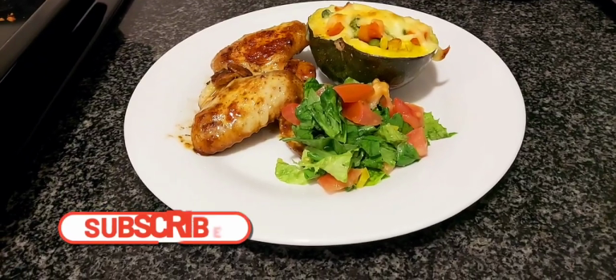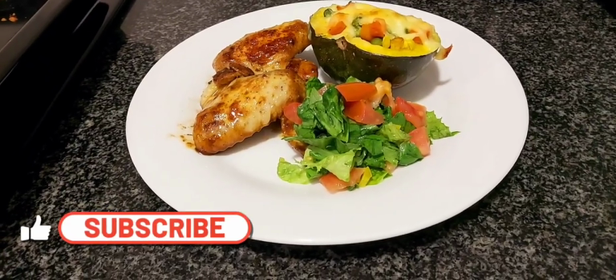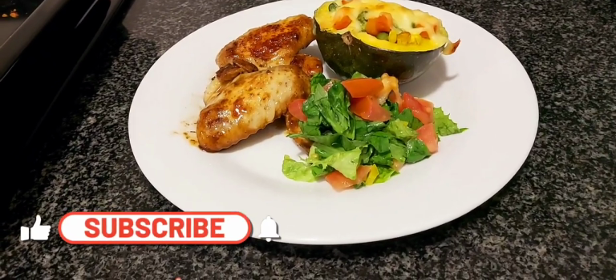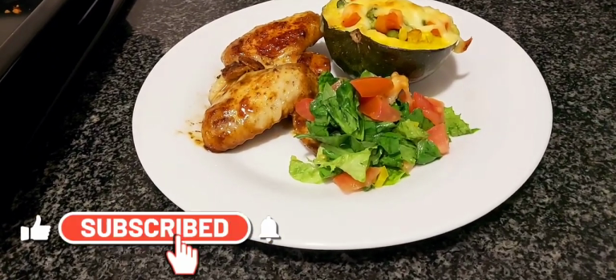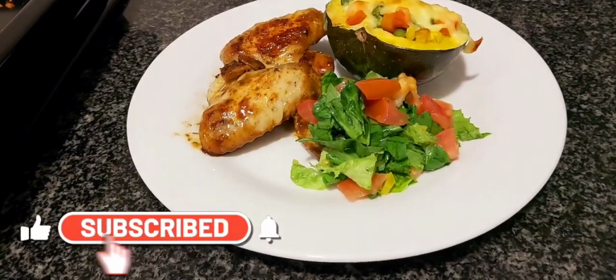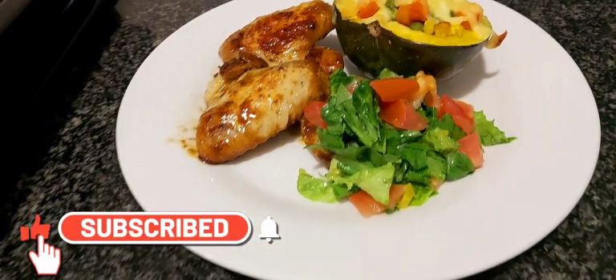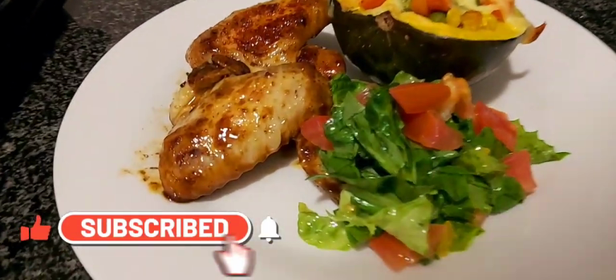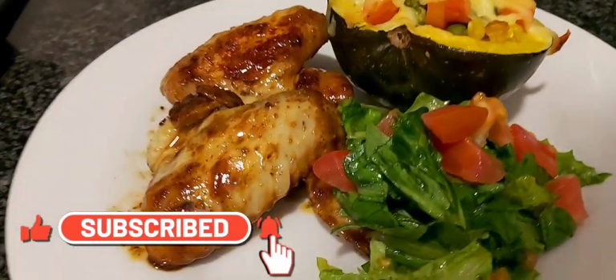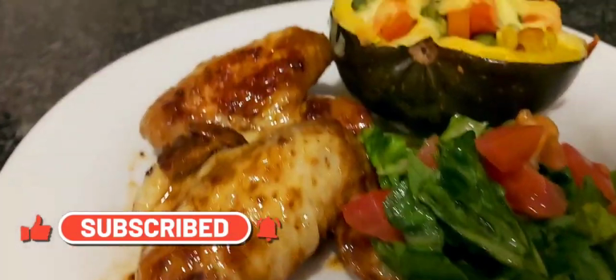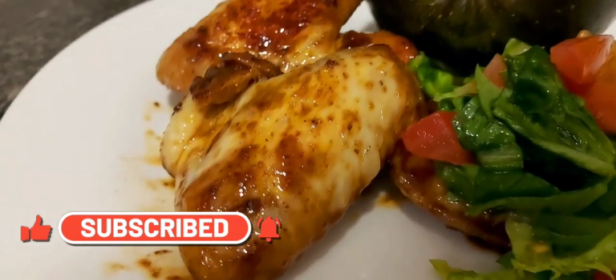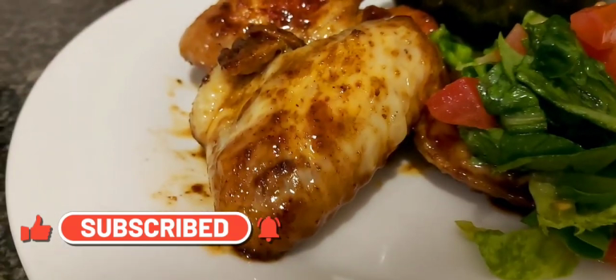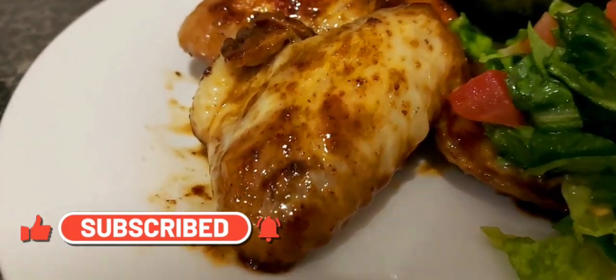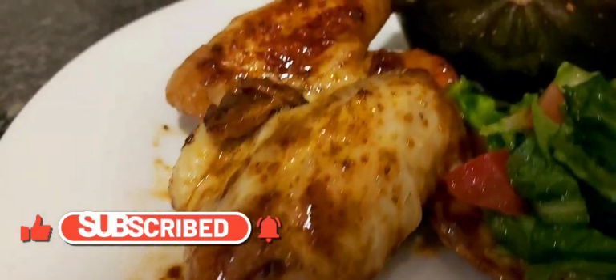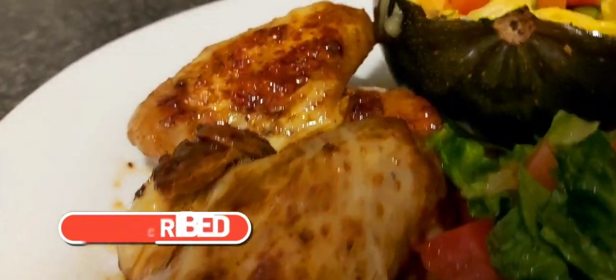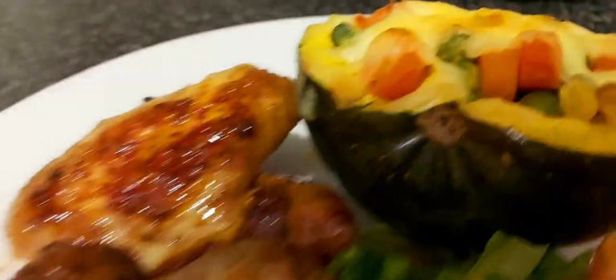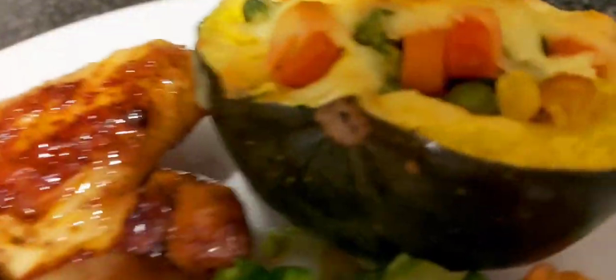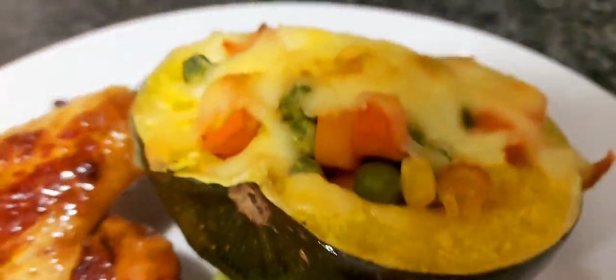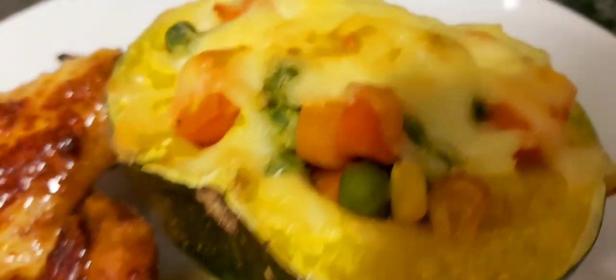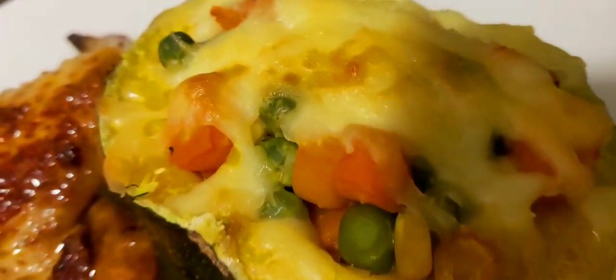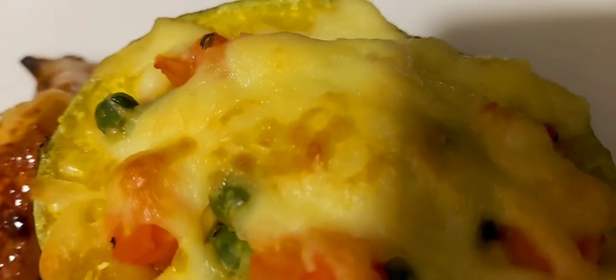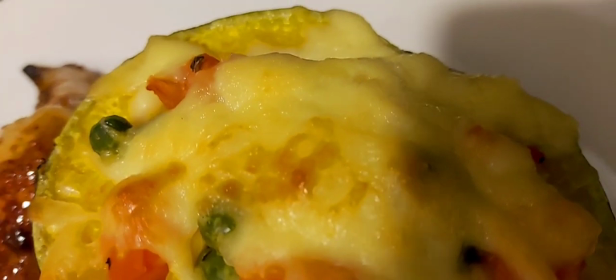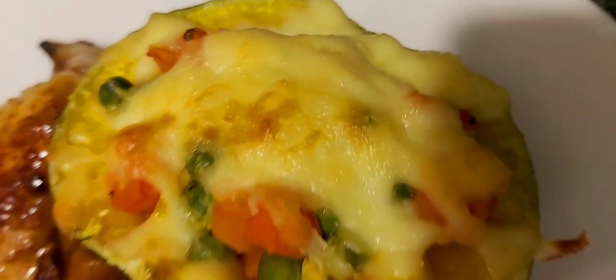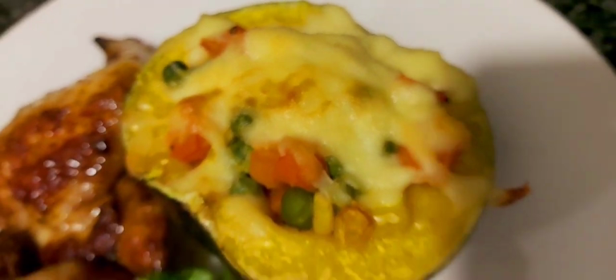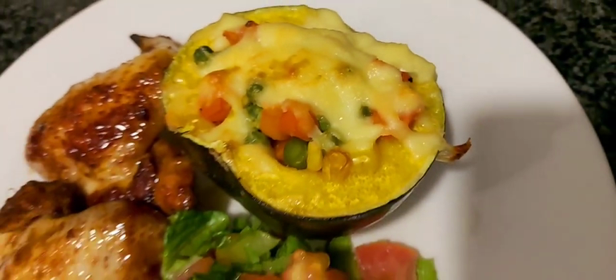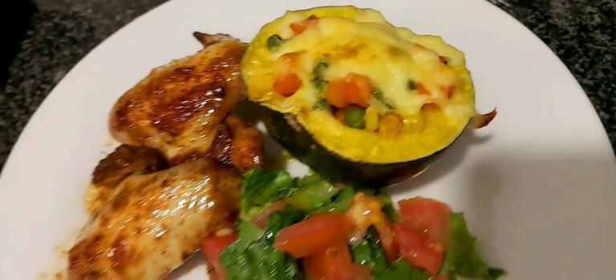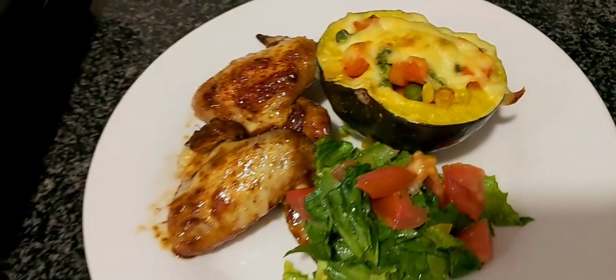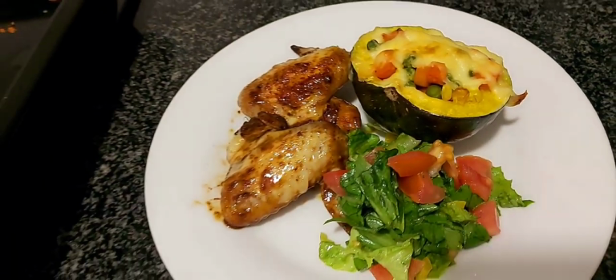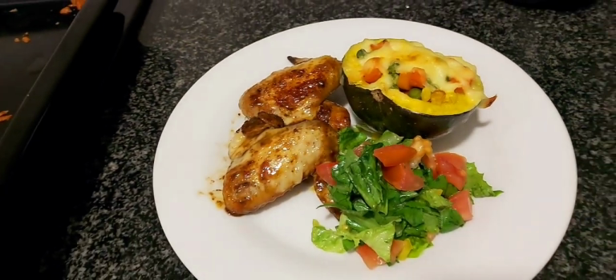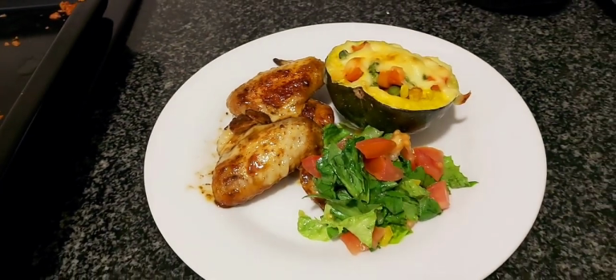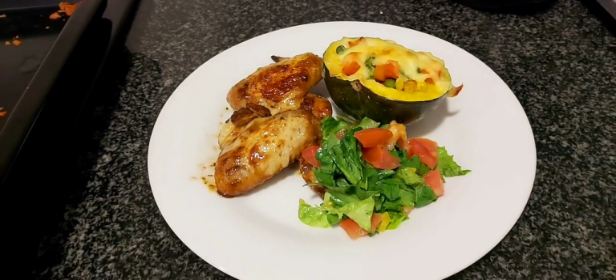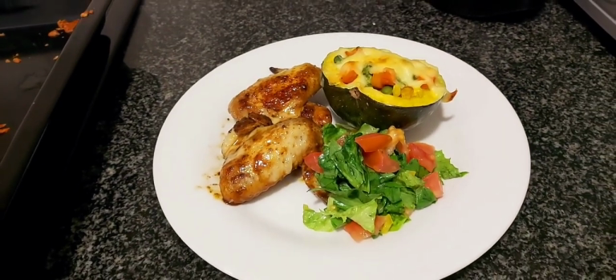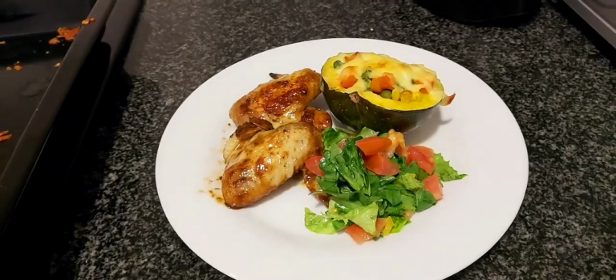Hey loves, welcome back to my channel. If you are new to this channel, welcome to Hello Family. If you've not subscribed, please subscribe. So today I made this and I'm just gonna take you through it.